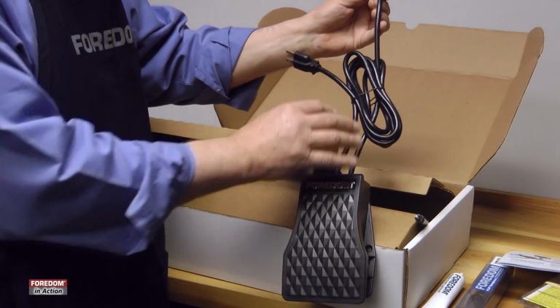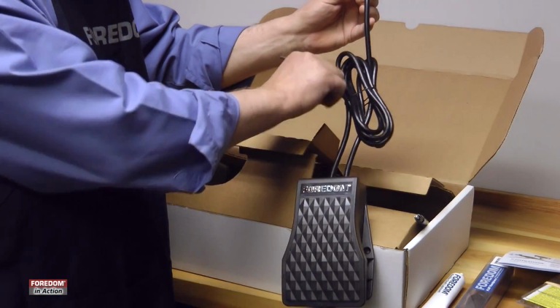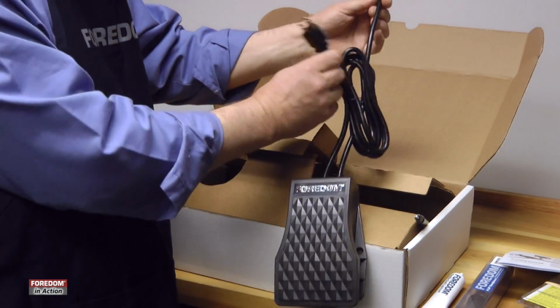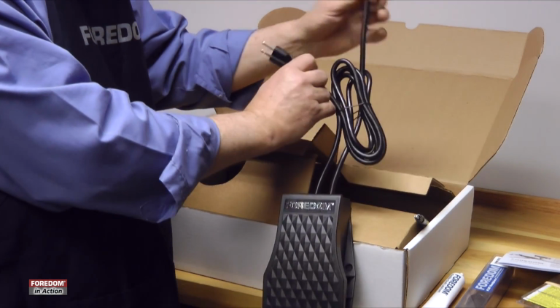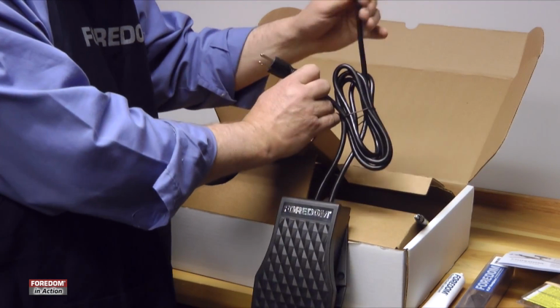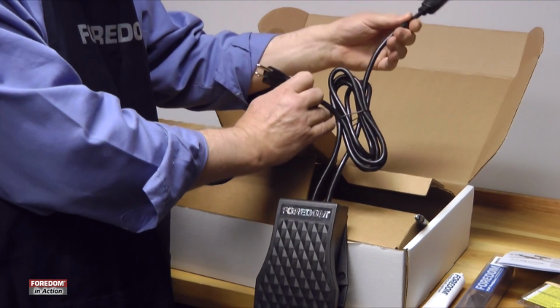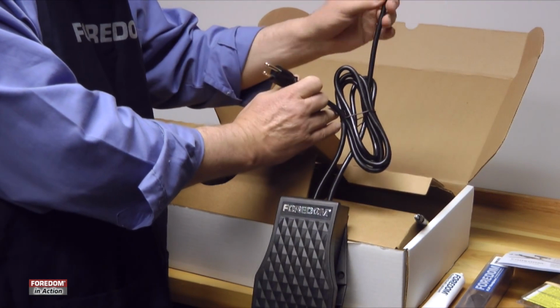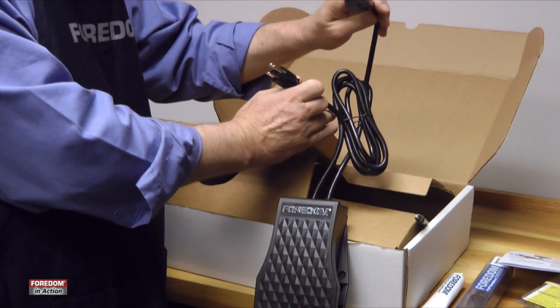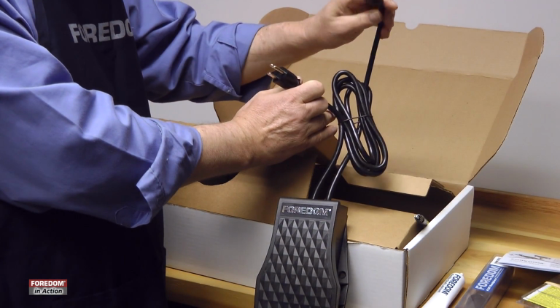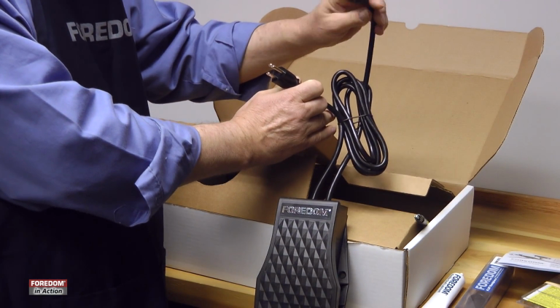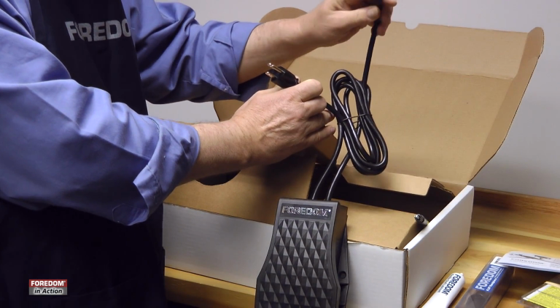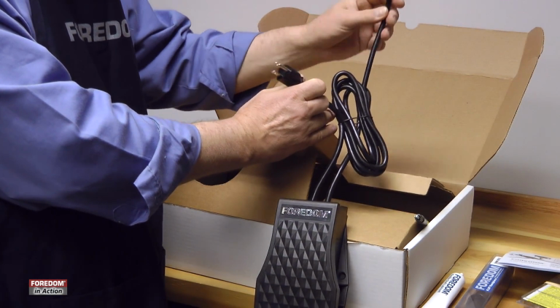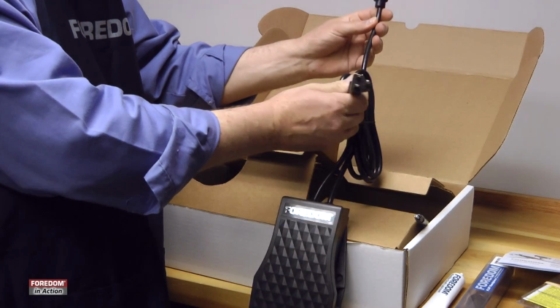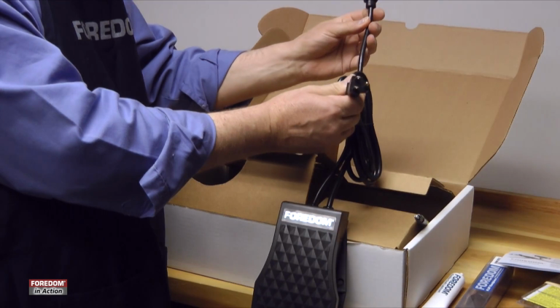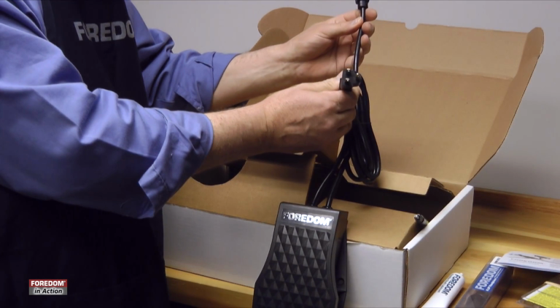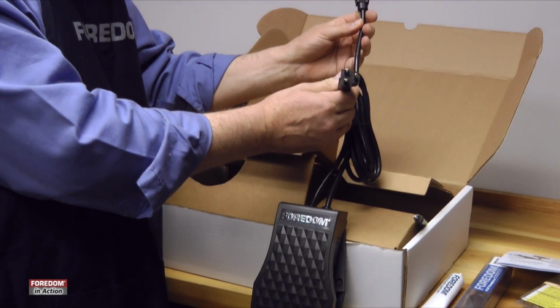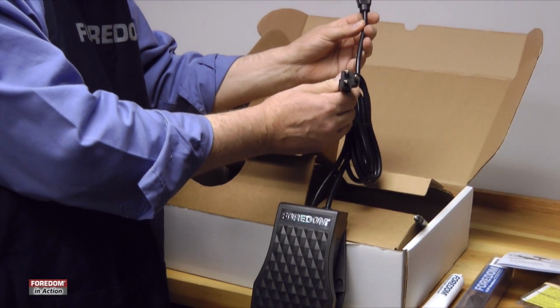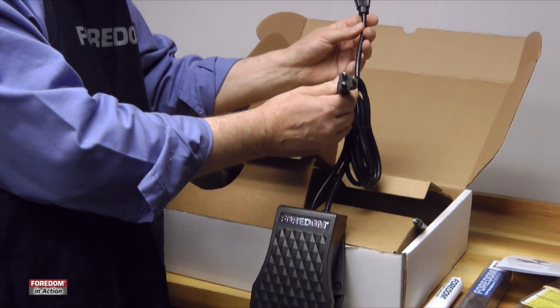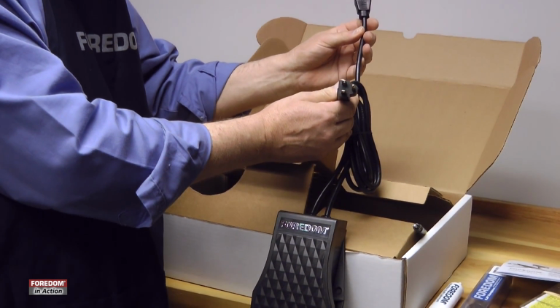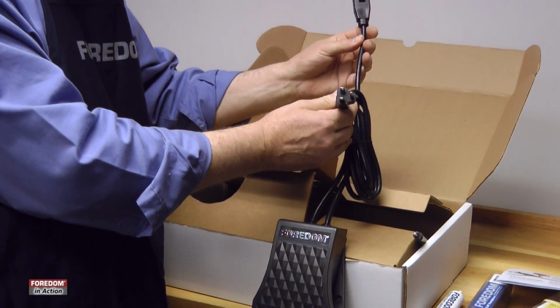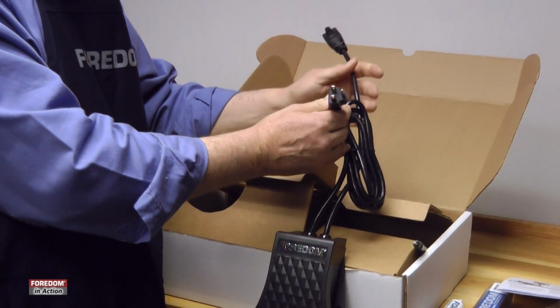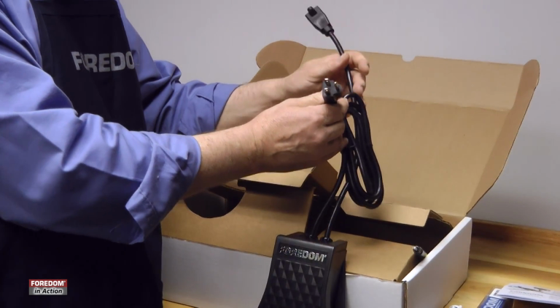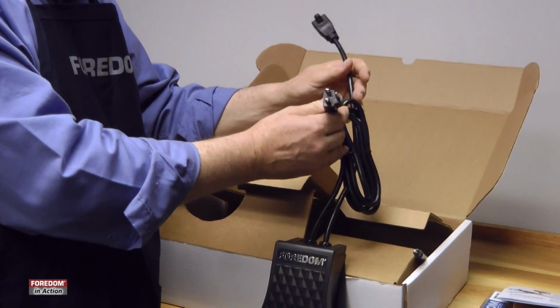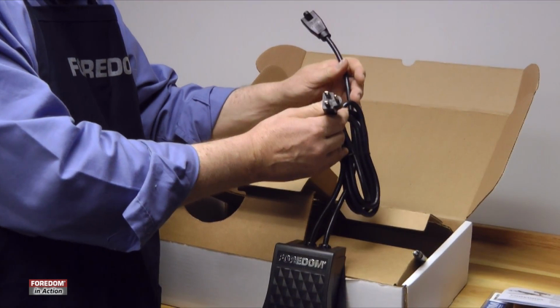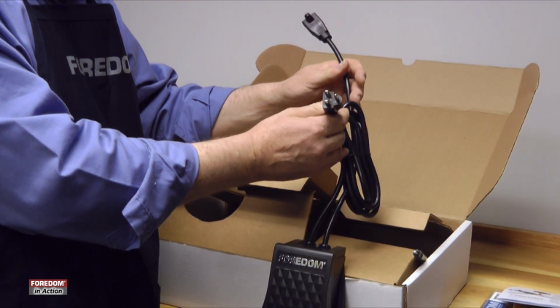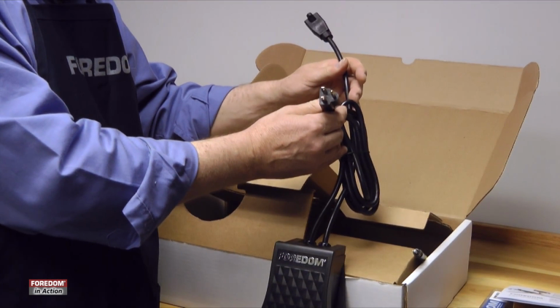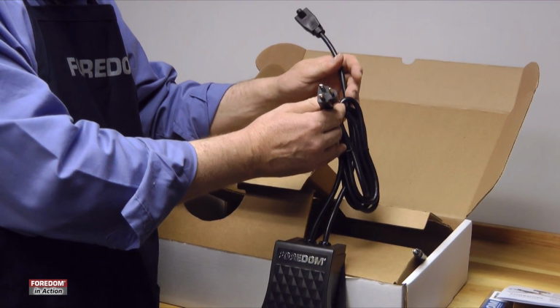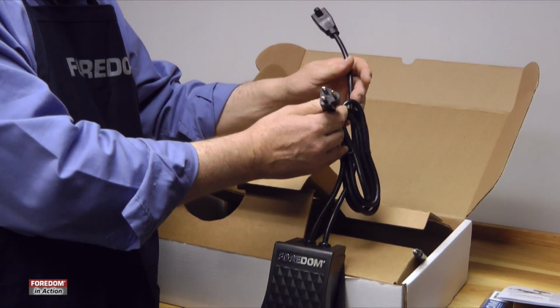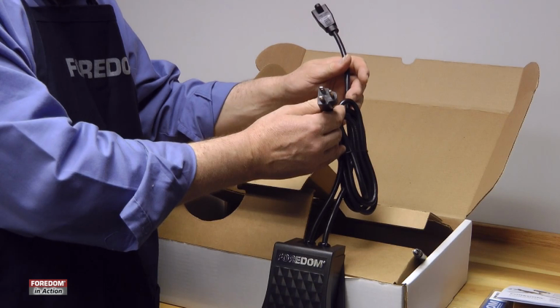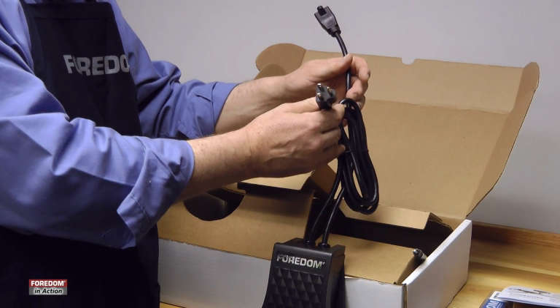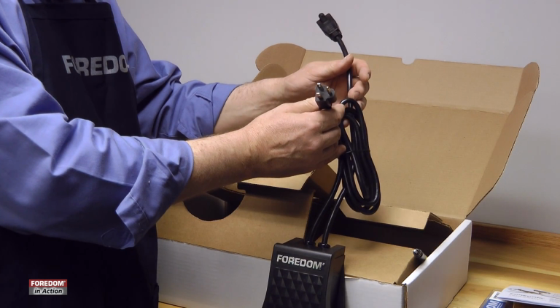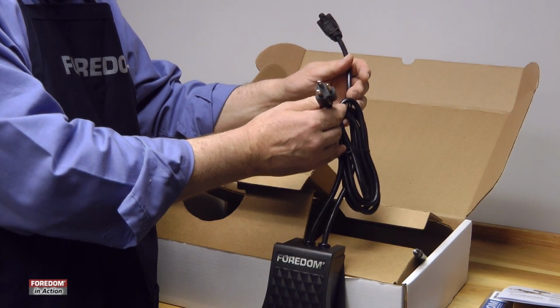It has two plugs. One is the short plug that you plug into the motor. The other is a long six-foot plug that you plug into the wall. You always need to have a speed control between your motor and the wall outlet.